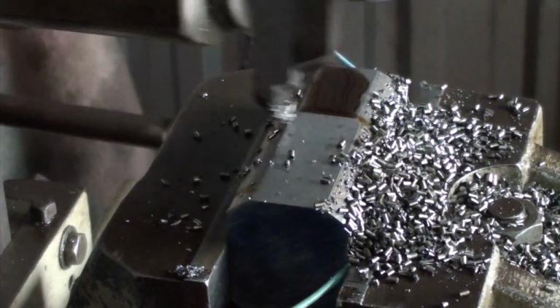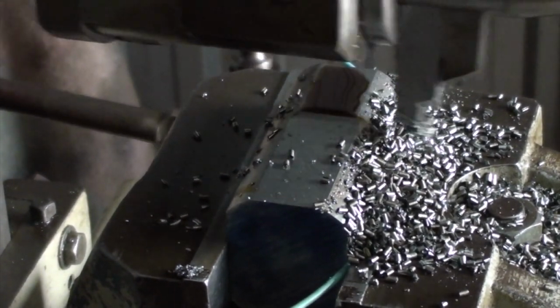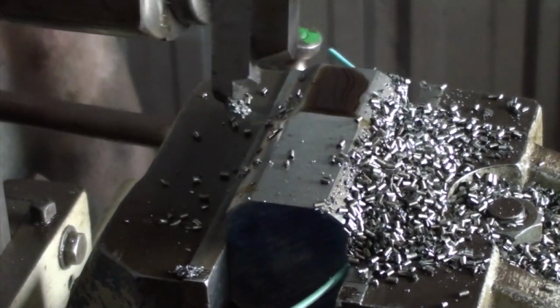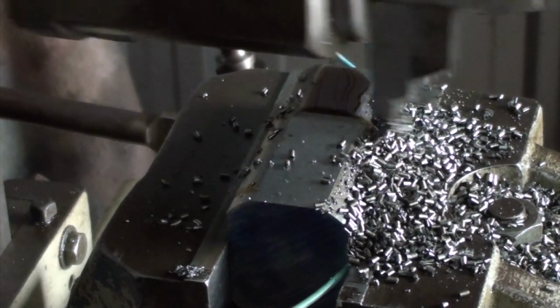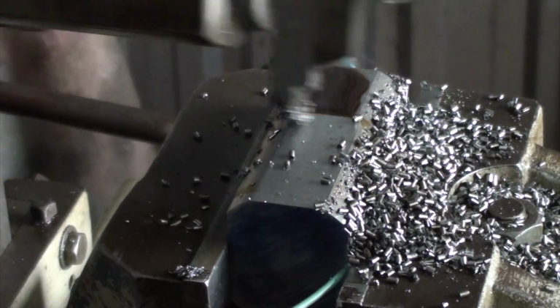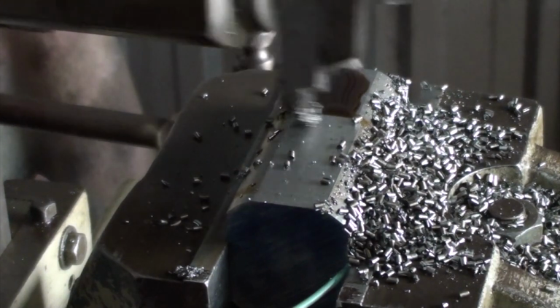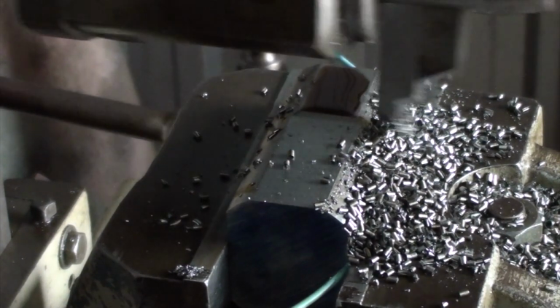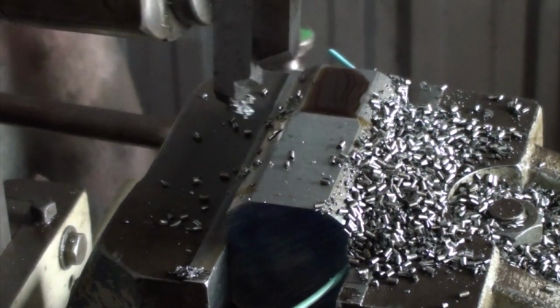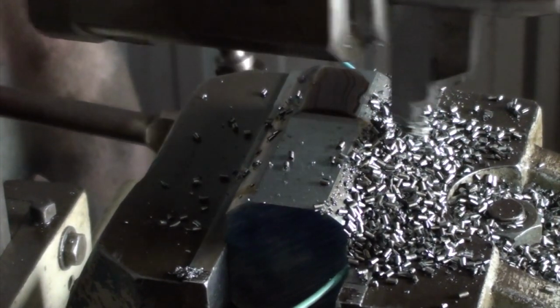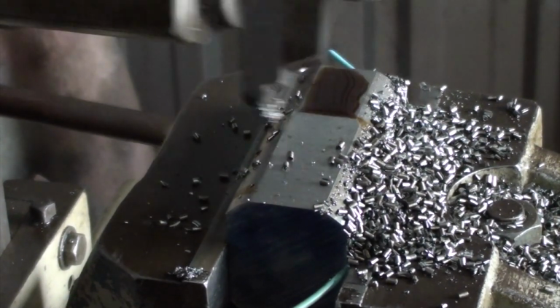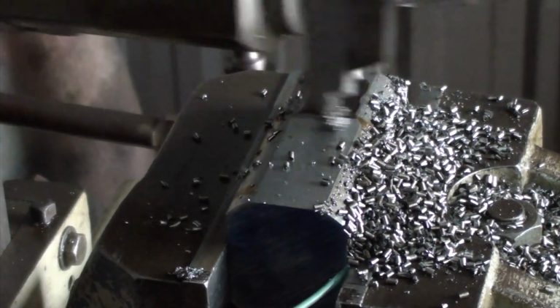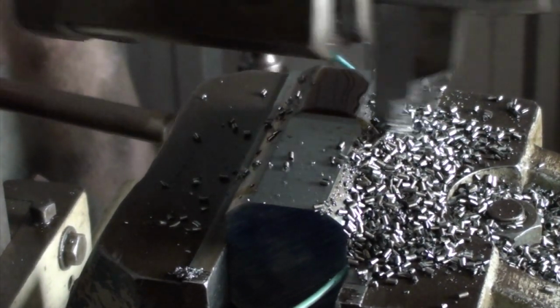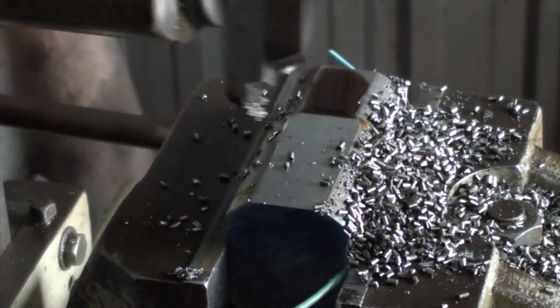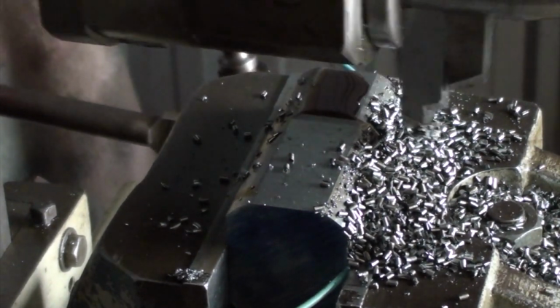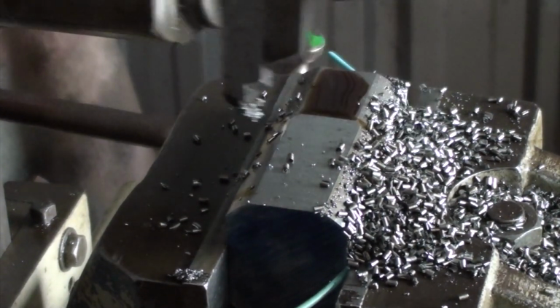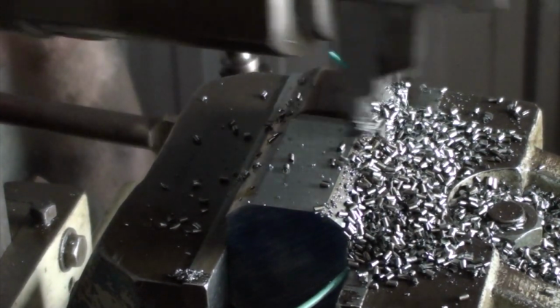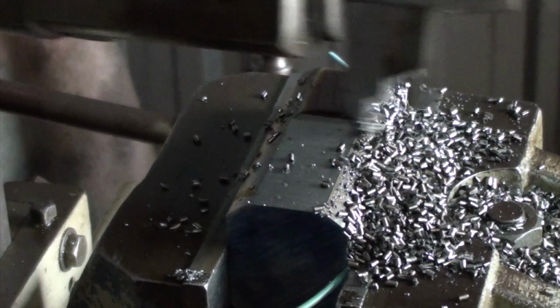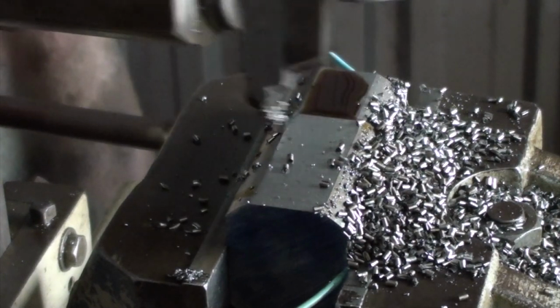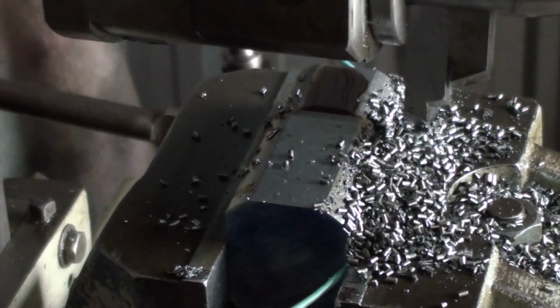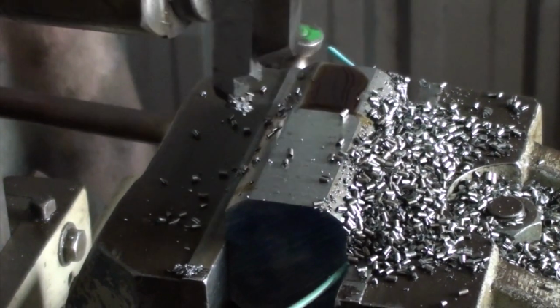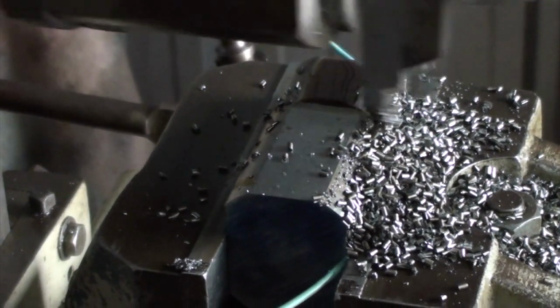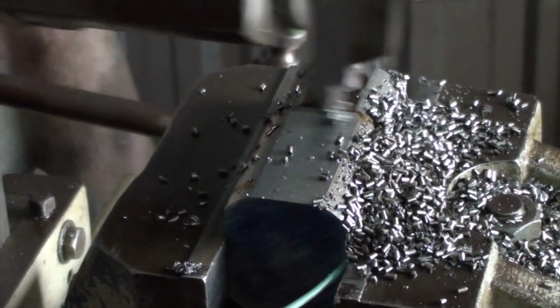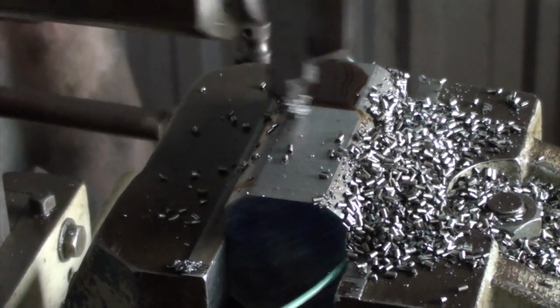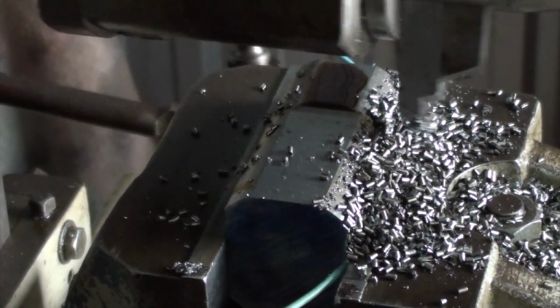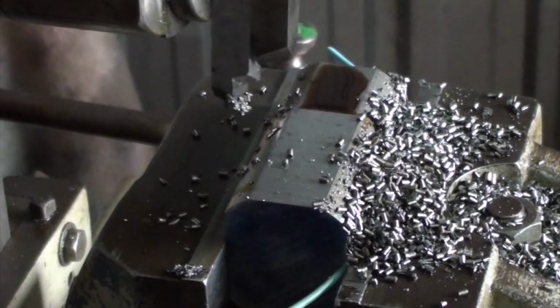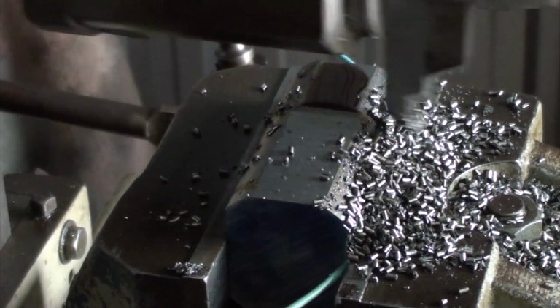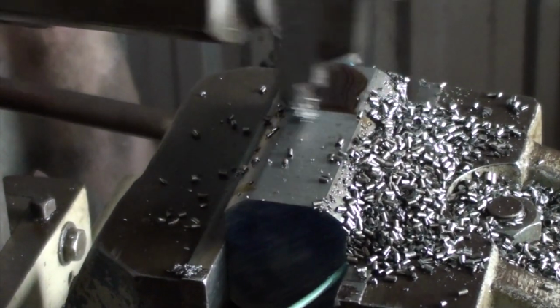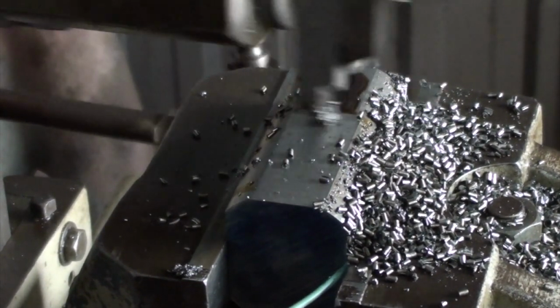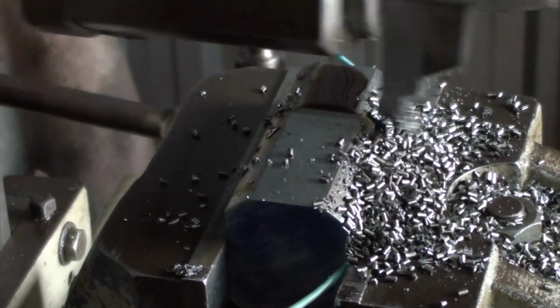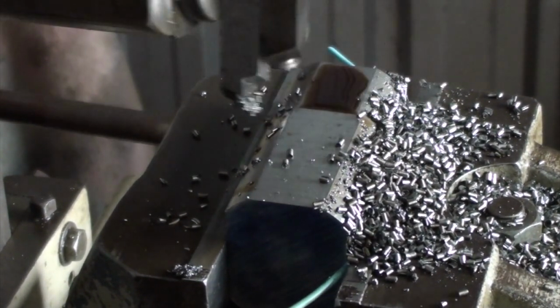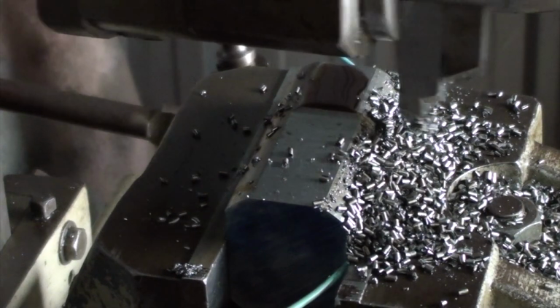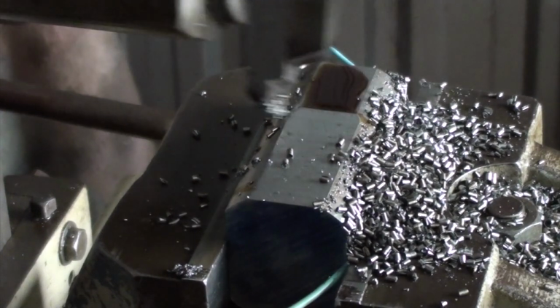So hopefully it'll work out. Close to being spot on. I'm no machinist, I'll put it that way. Better be good enough.